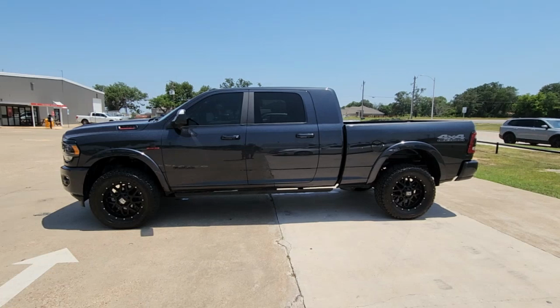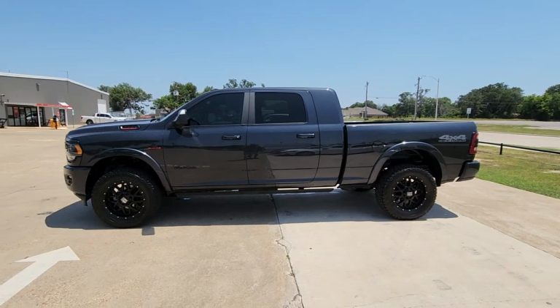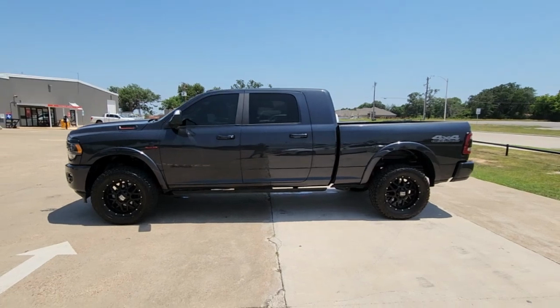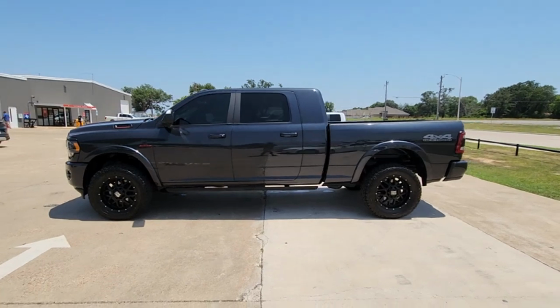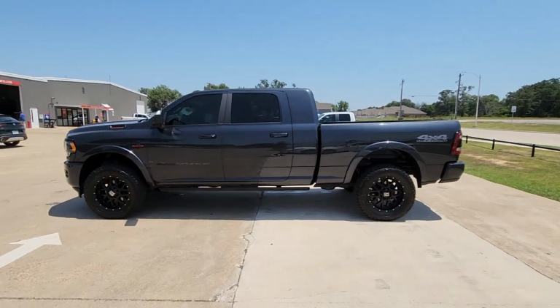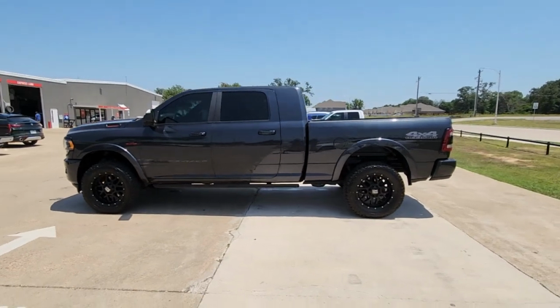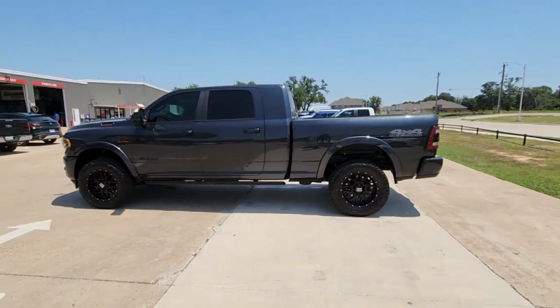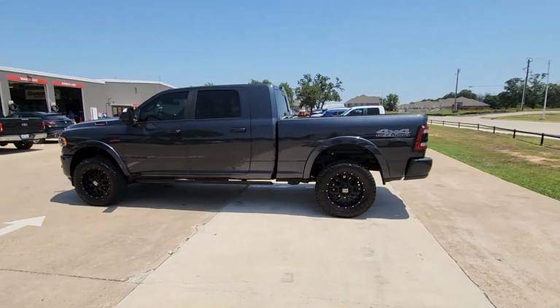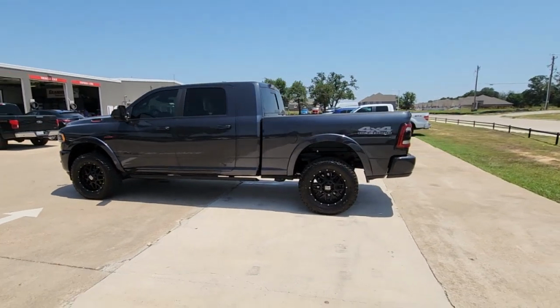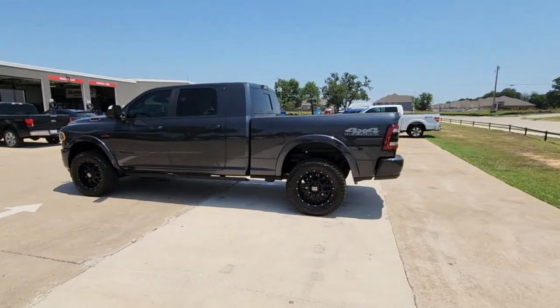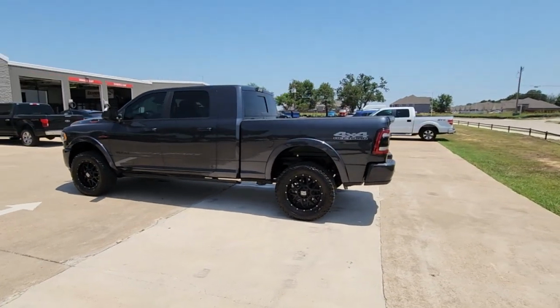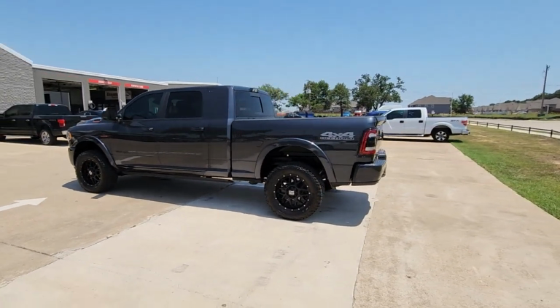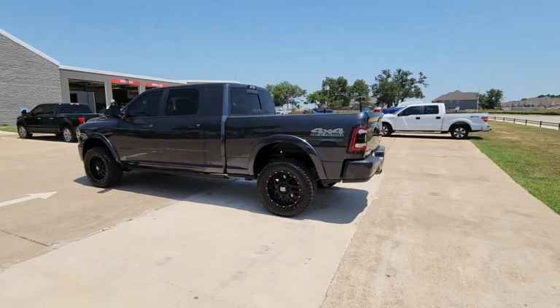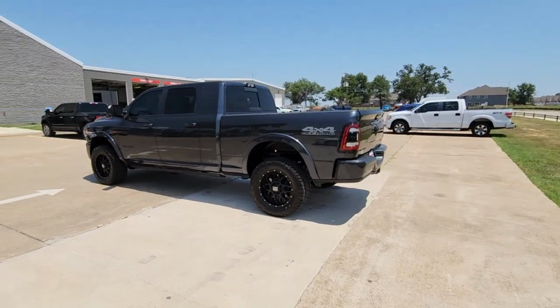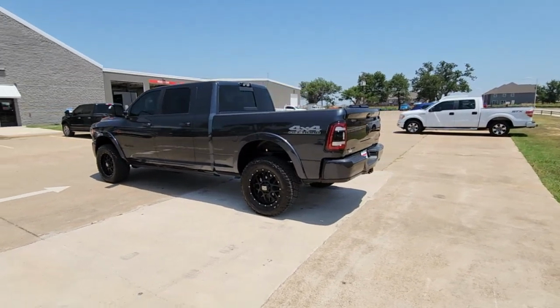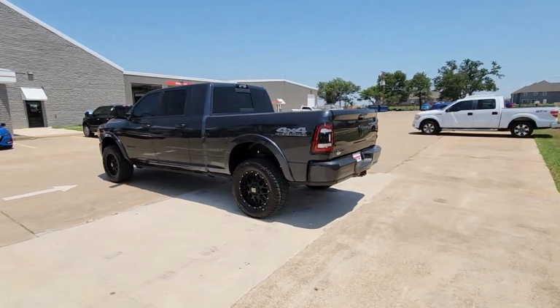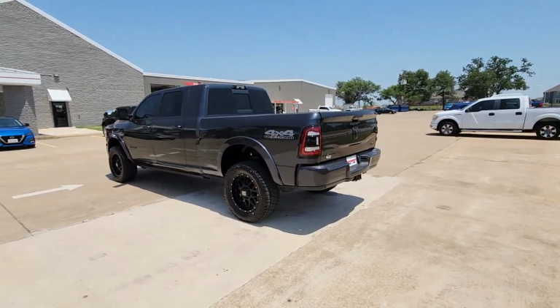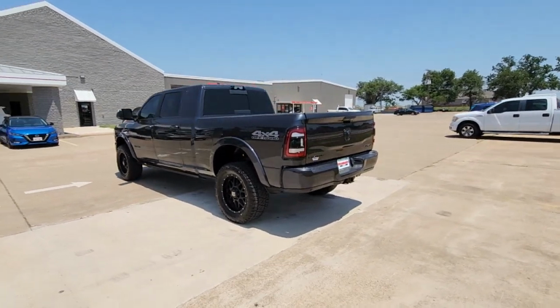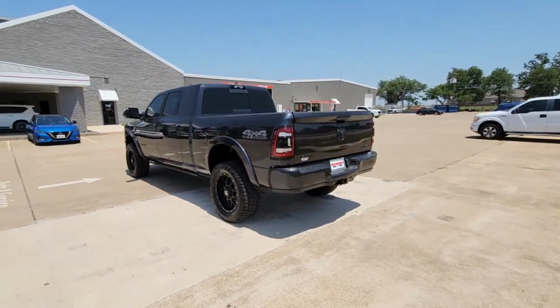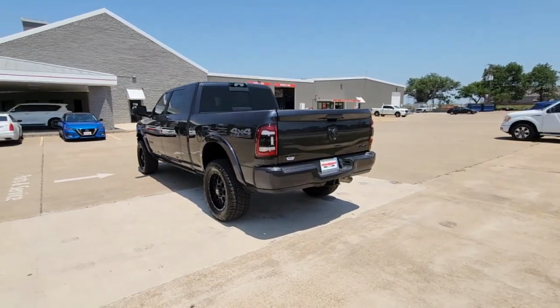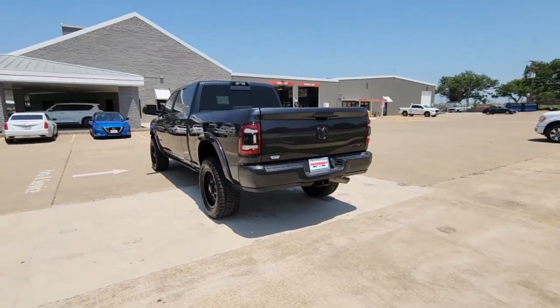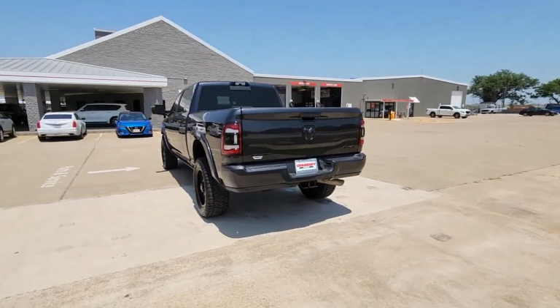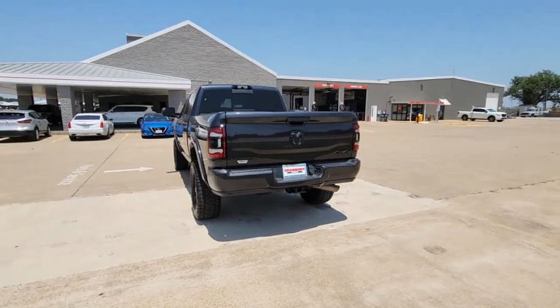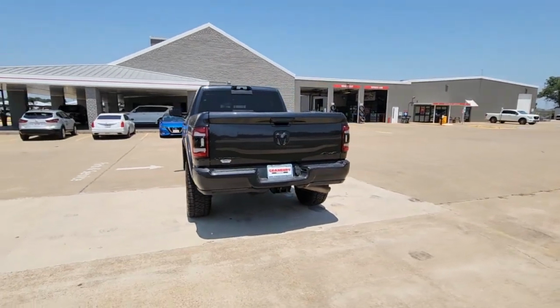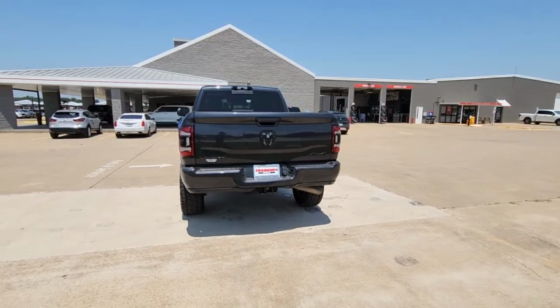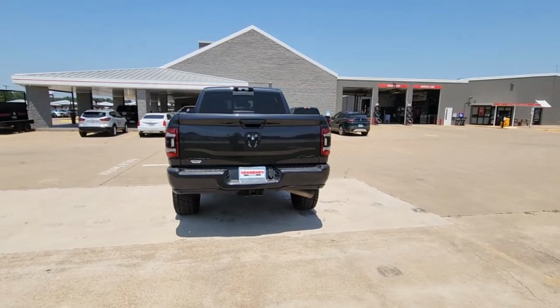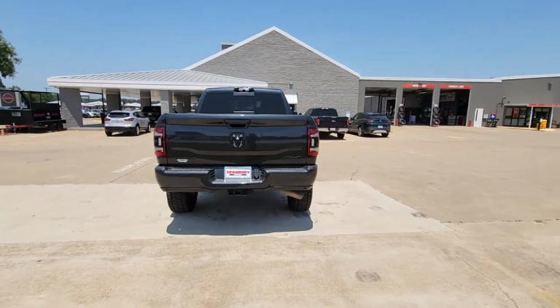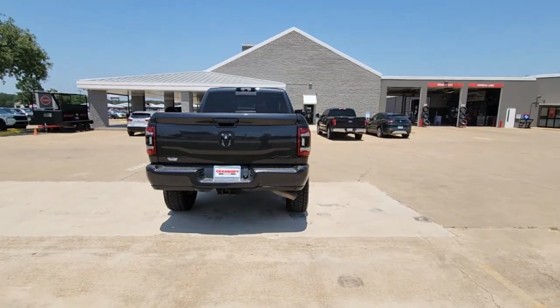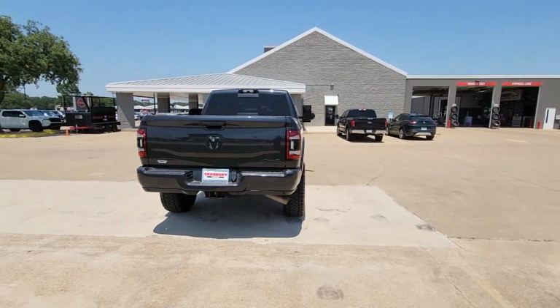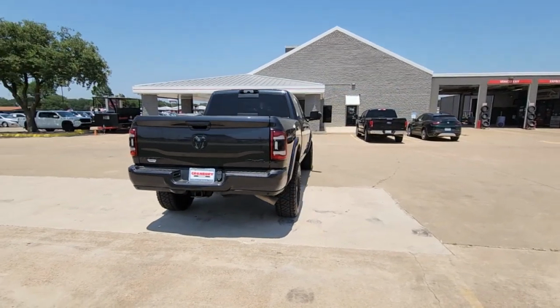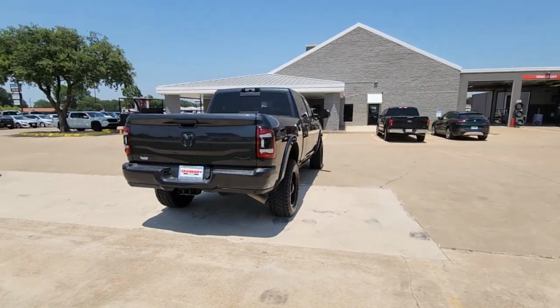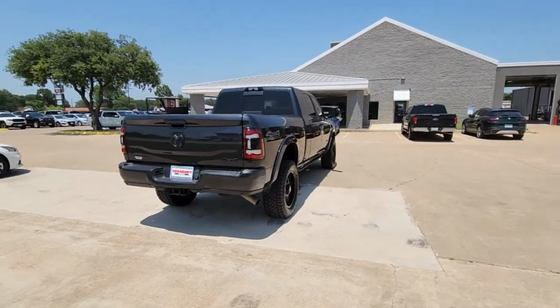Get into the 2021 Ram 2500. With less than 50,000 miles on the odometer, this vehicle provides excellent value. The Ram 2500 has what it takes to get the big jobs done right.